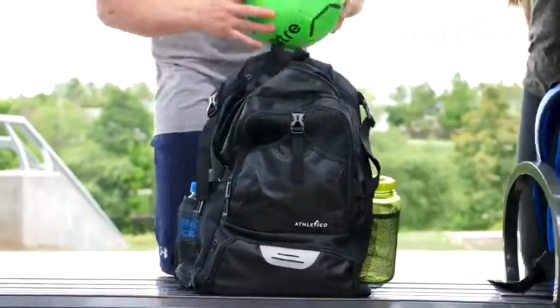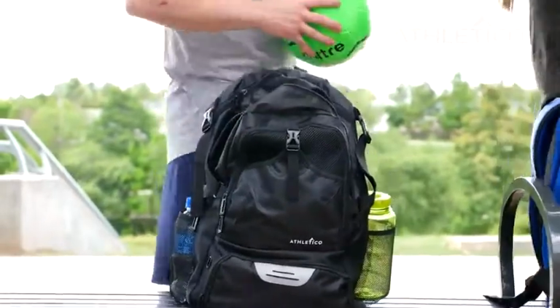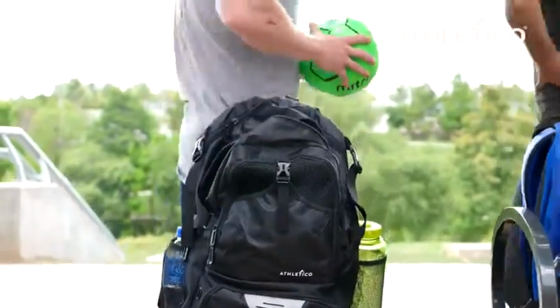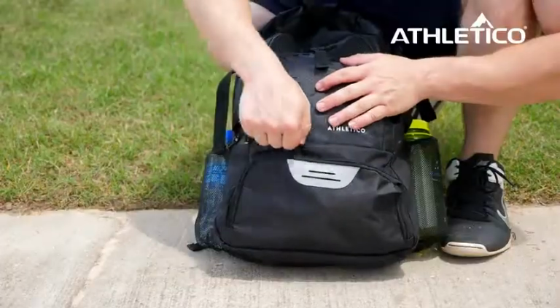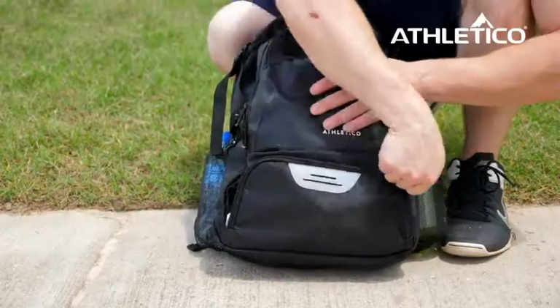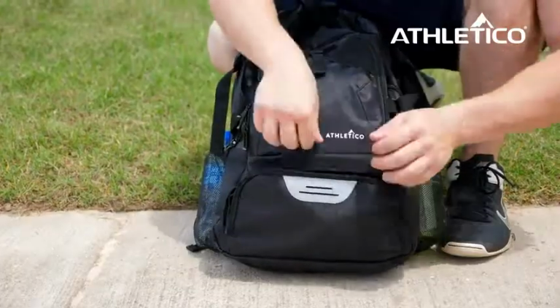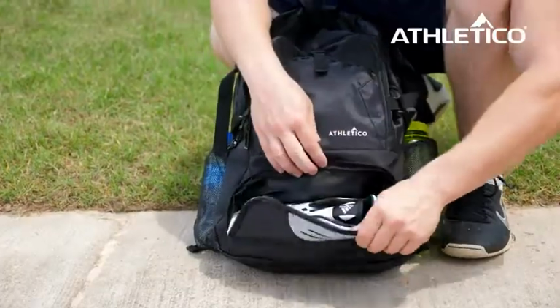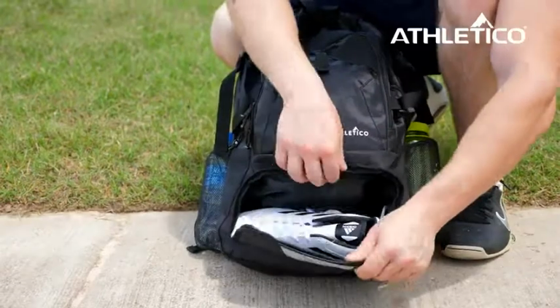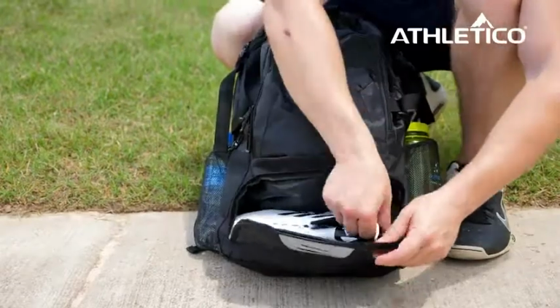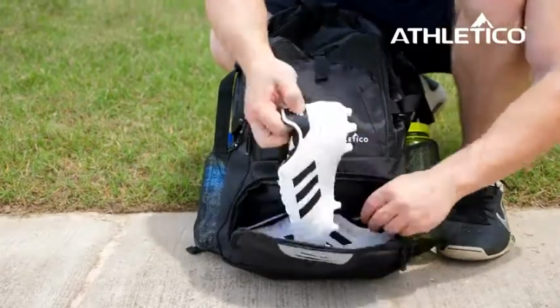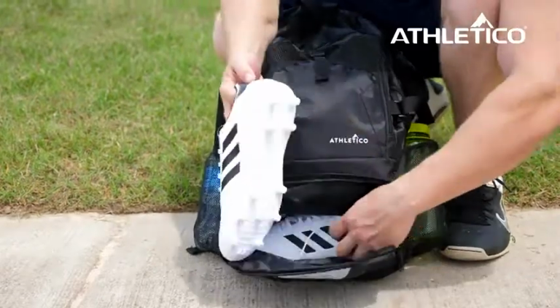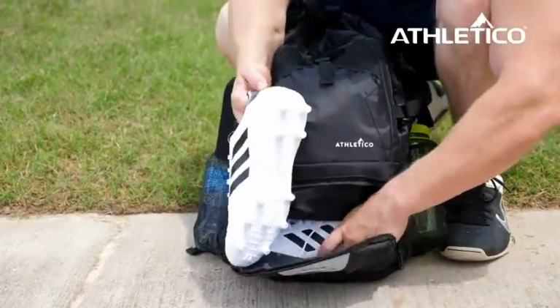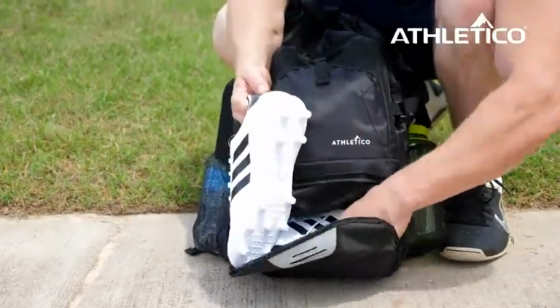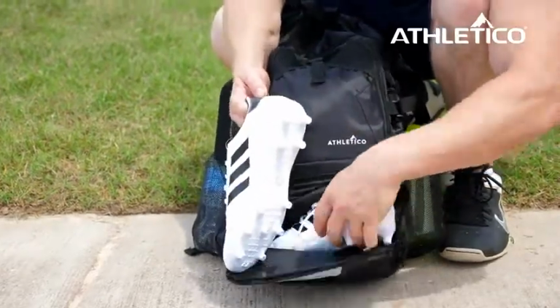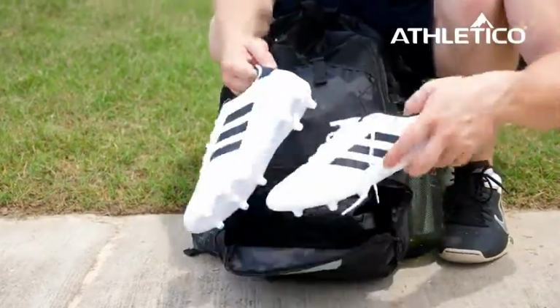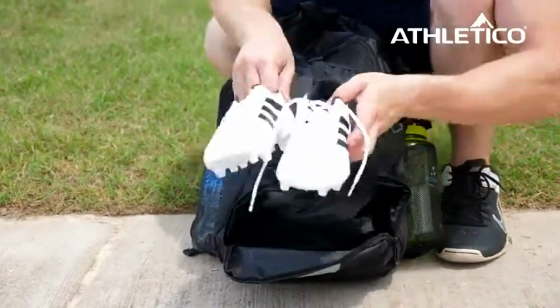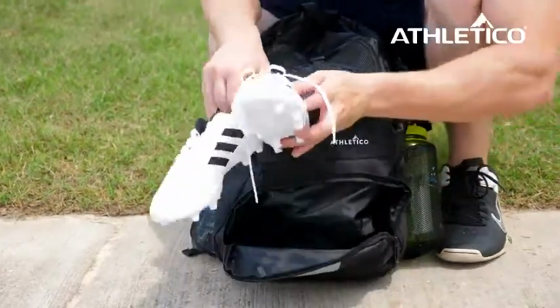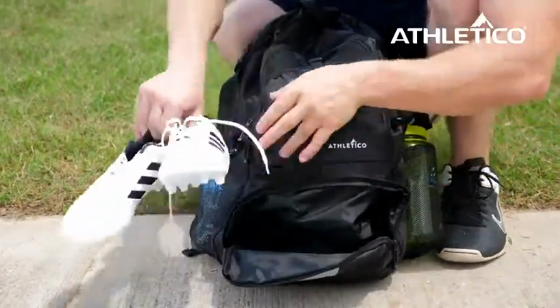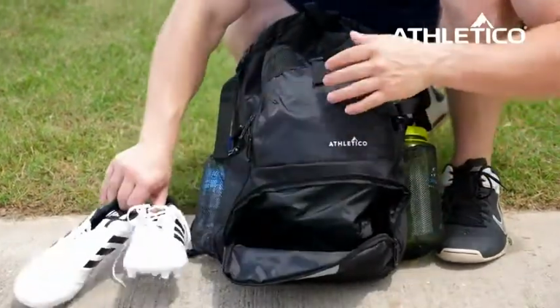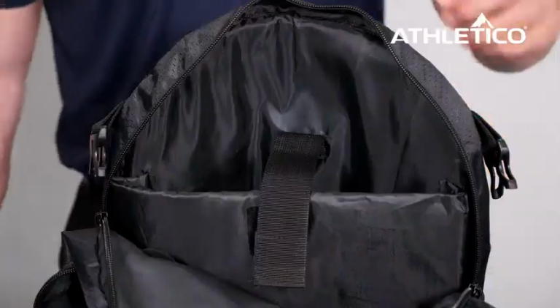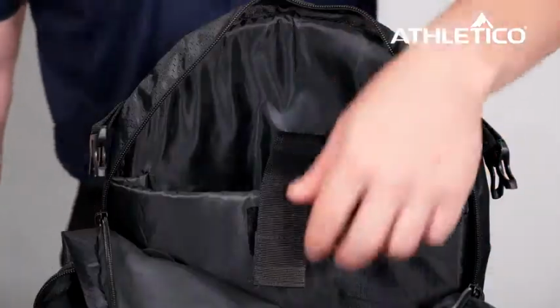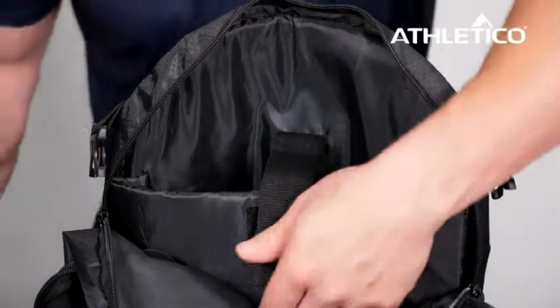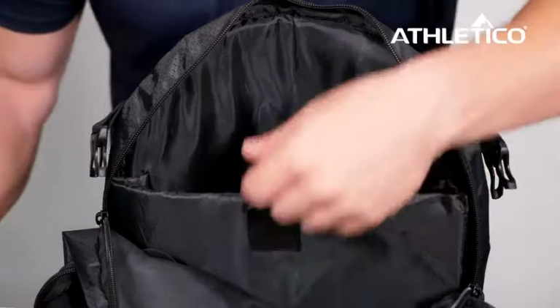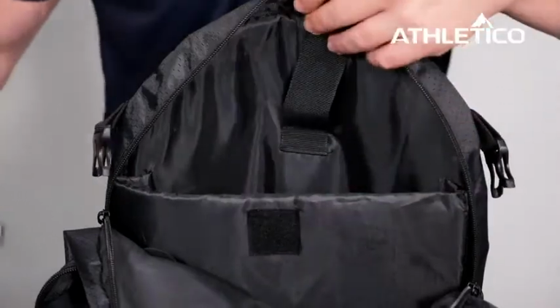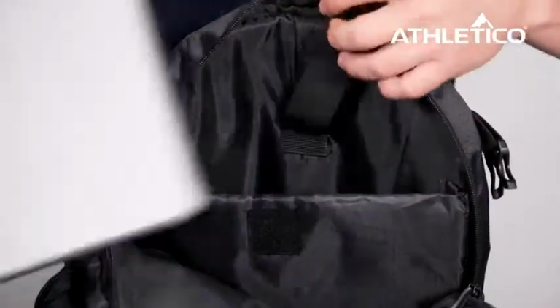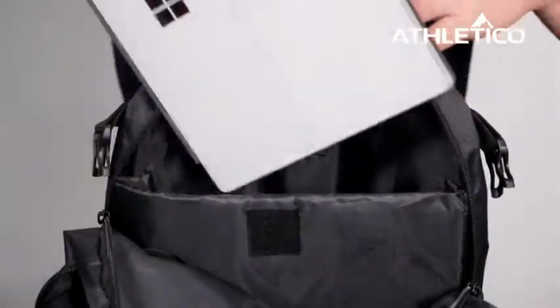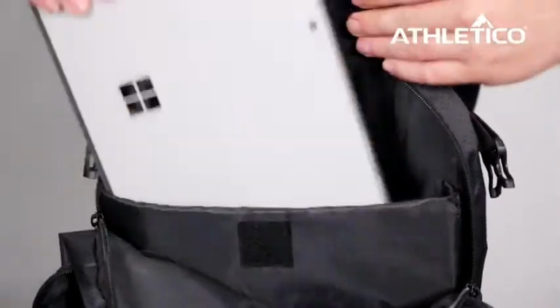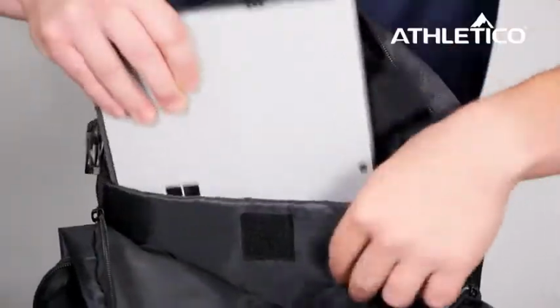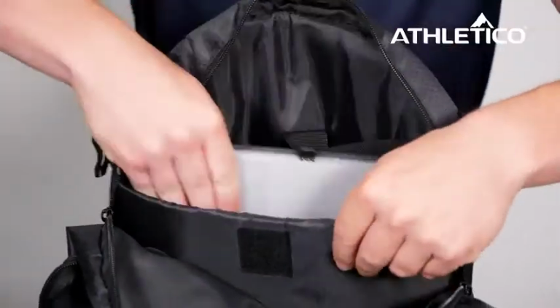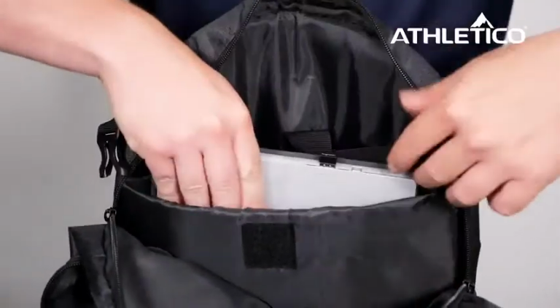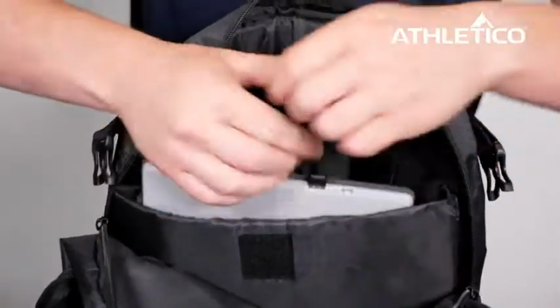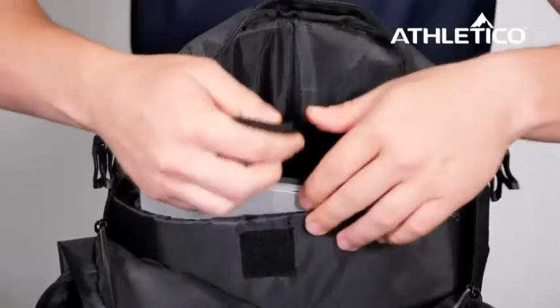There's a separate cleat storage to keep the rest of your gear clean, or use it to store a second soccer ball. The padded laptop sleeve lets you carry your tablet or laptop all in one bag.